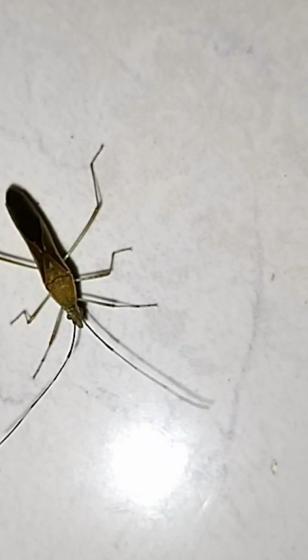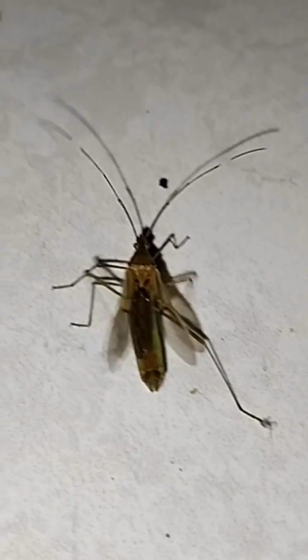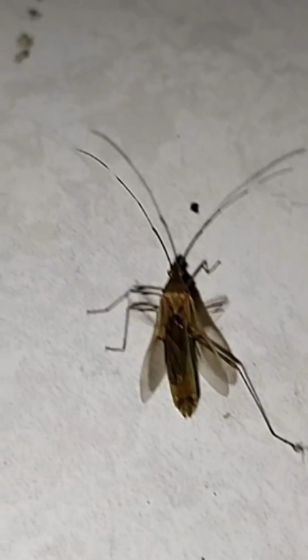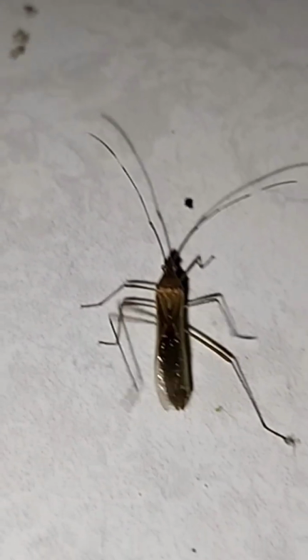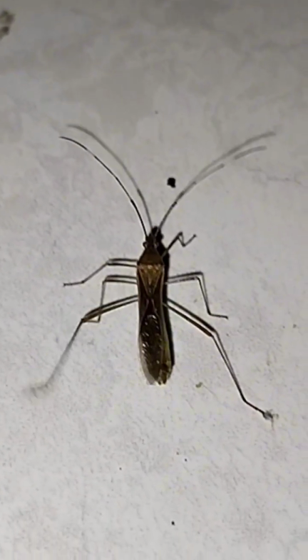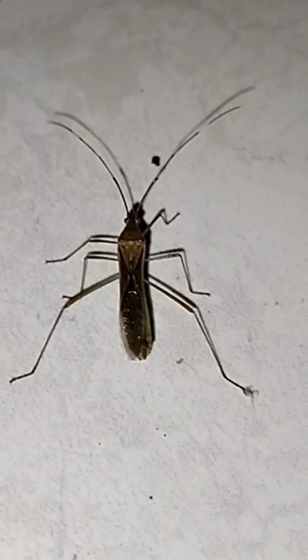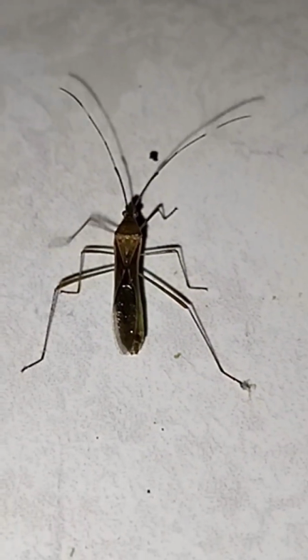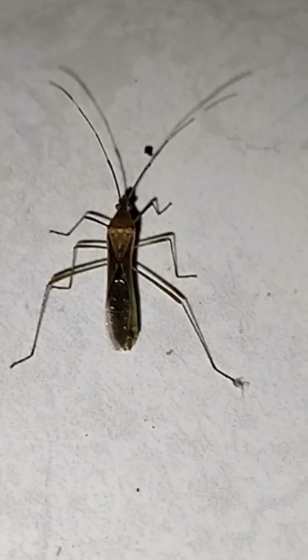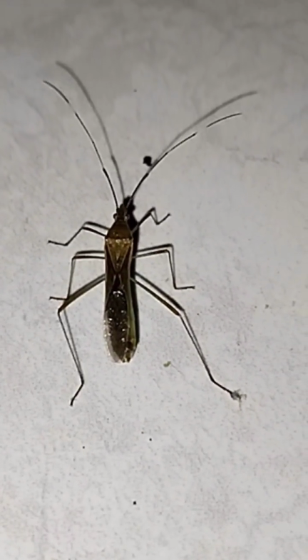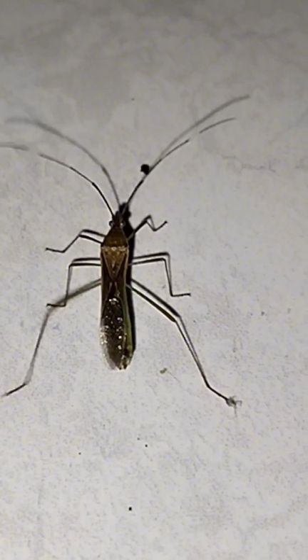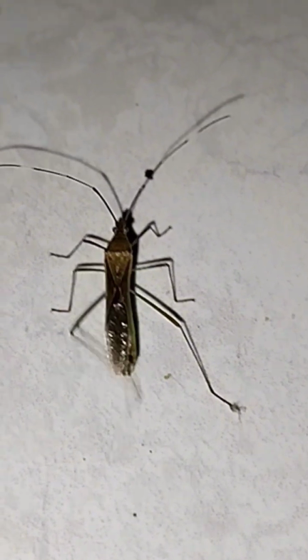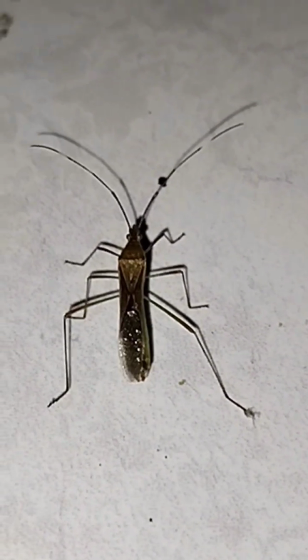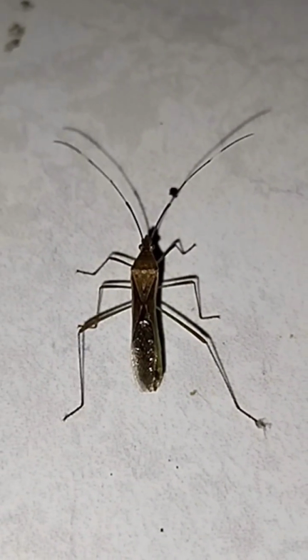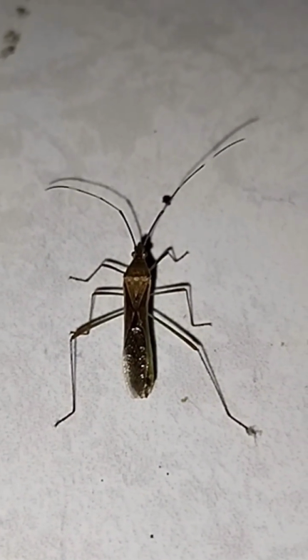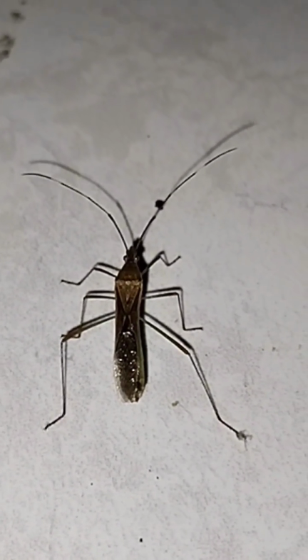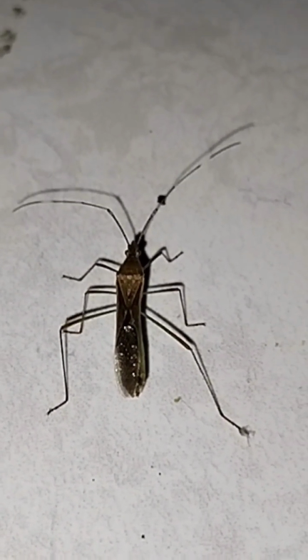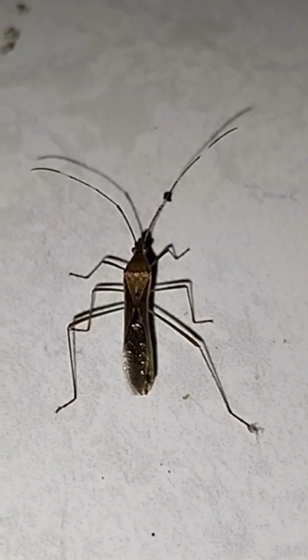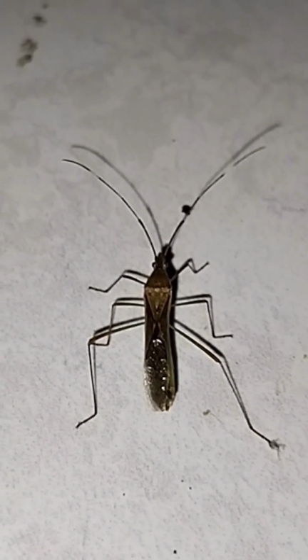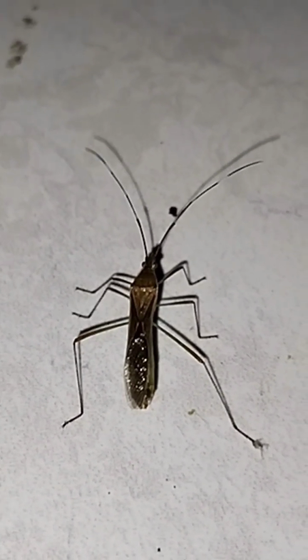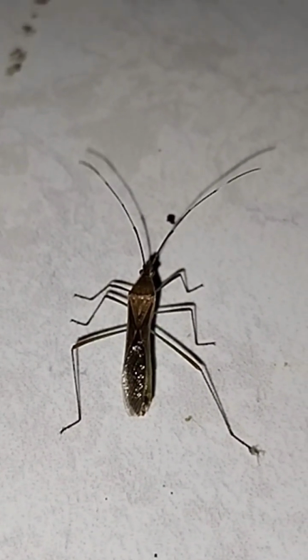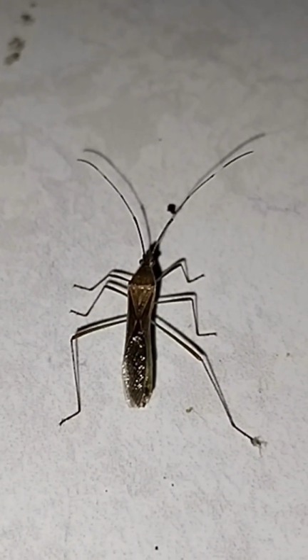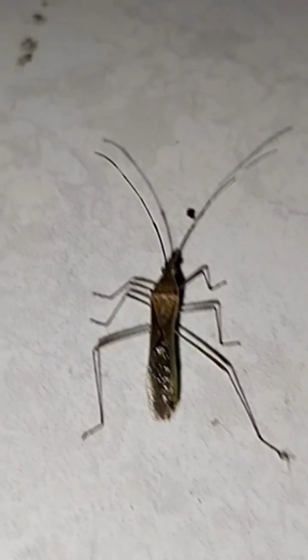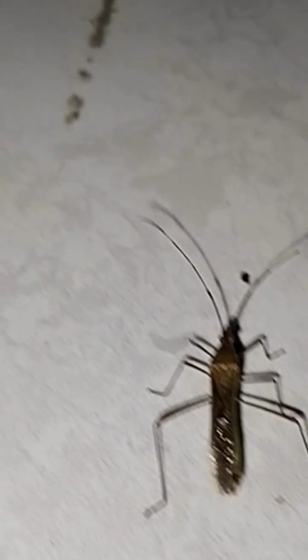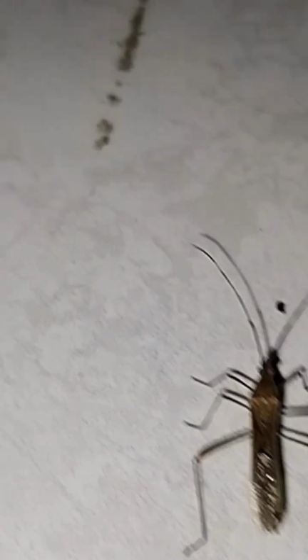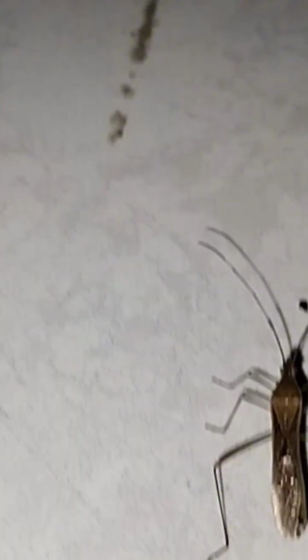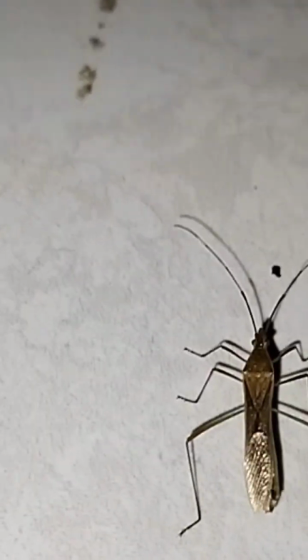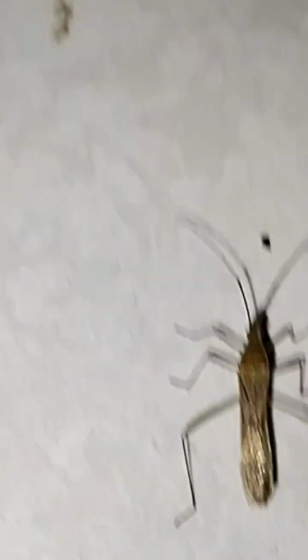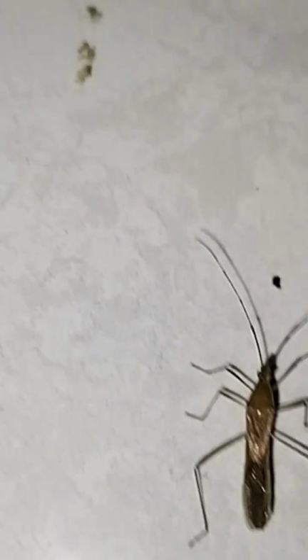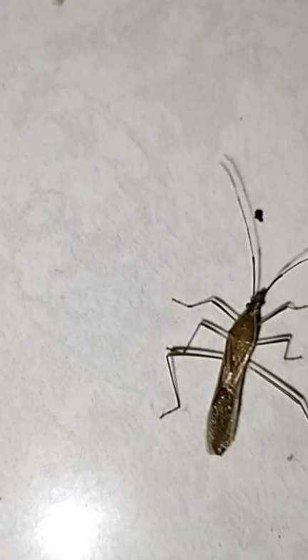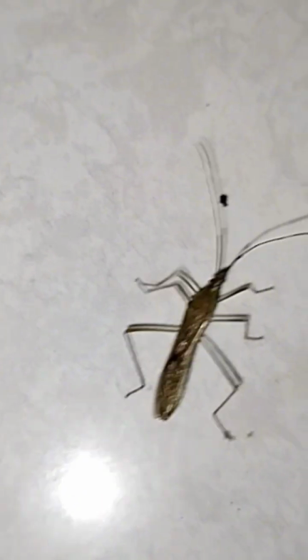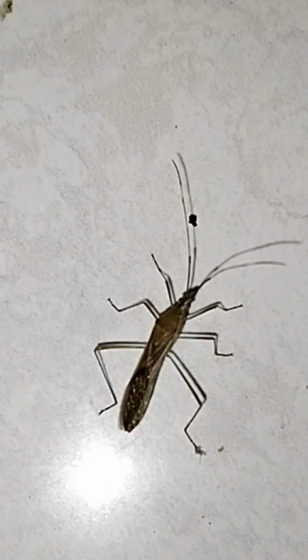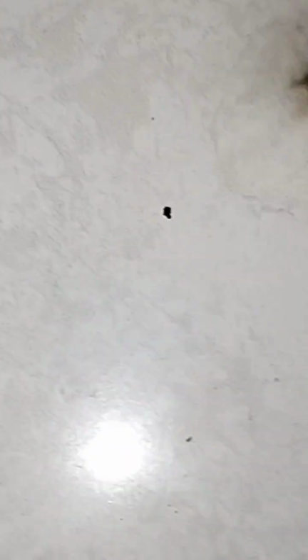Found across many regions of the world, including tropical Asia, it has a slender body, long legs, and a deadly weapon hidden in plain sight. Its secret weapon? A long, sharp mouthed part called a rostrum.